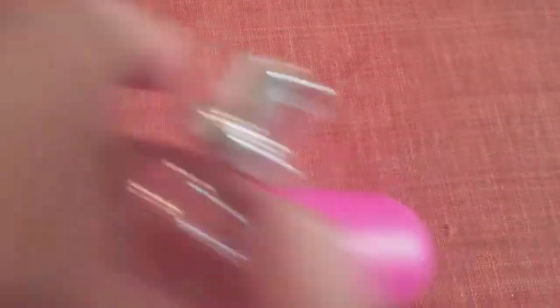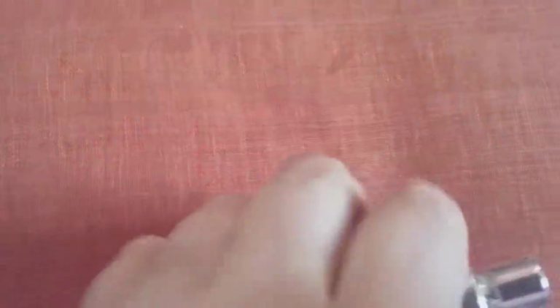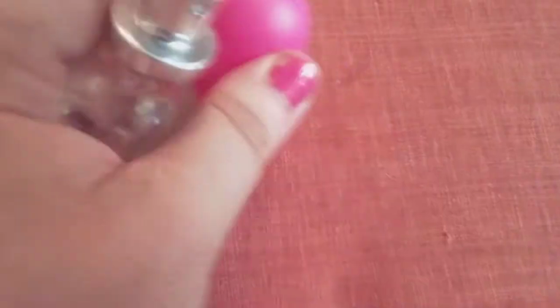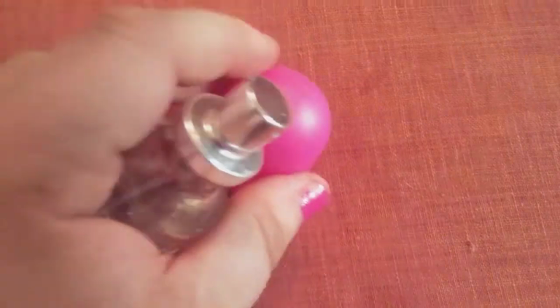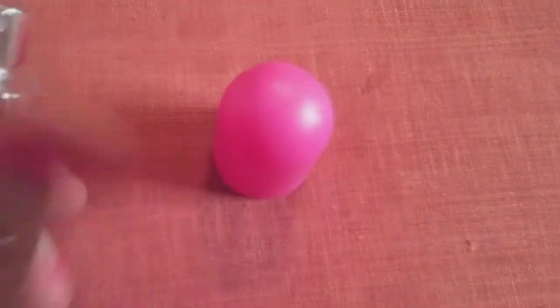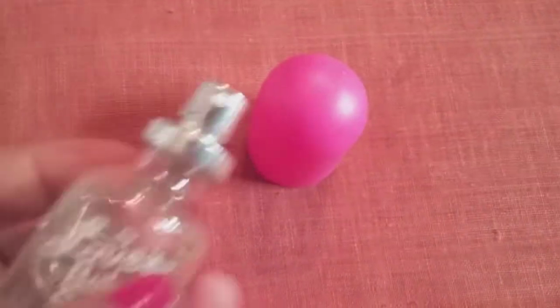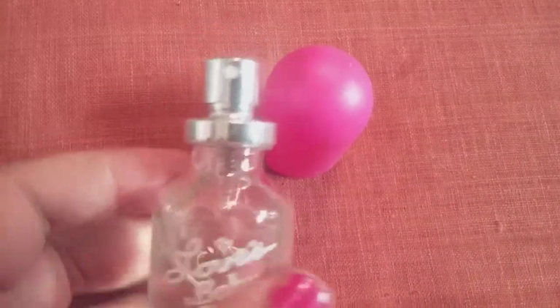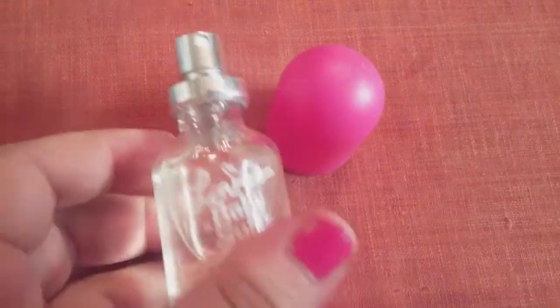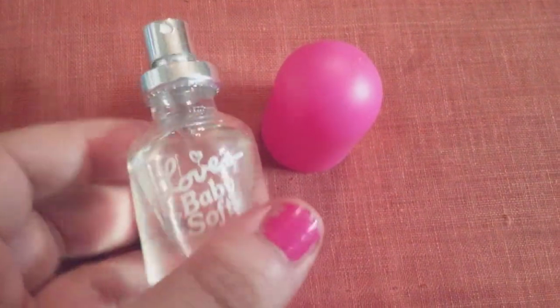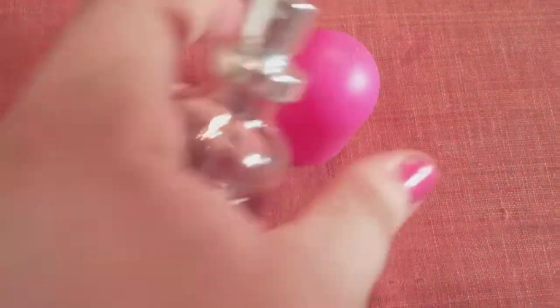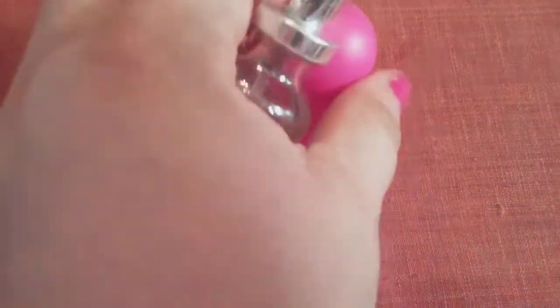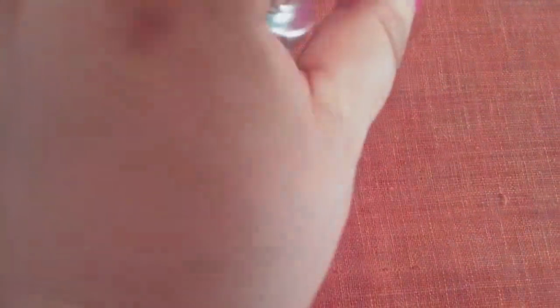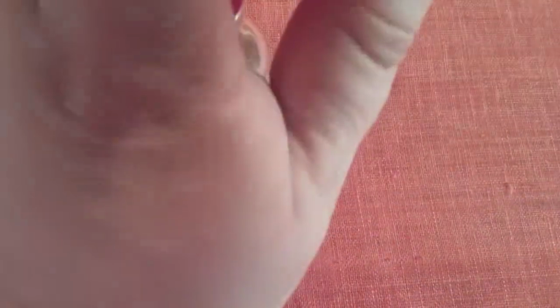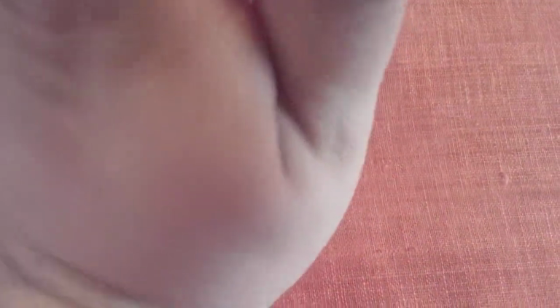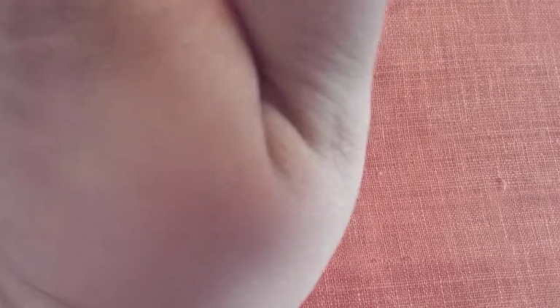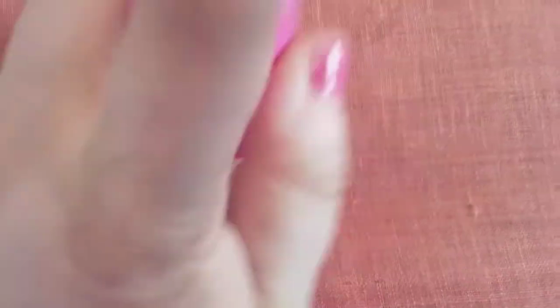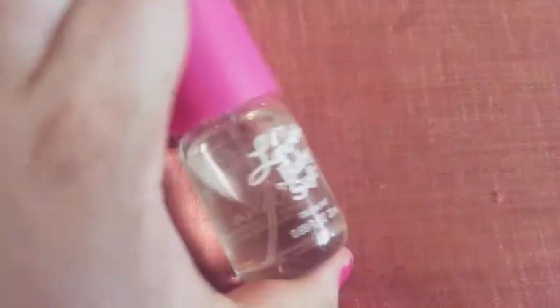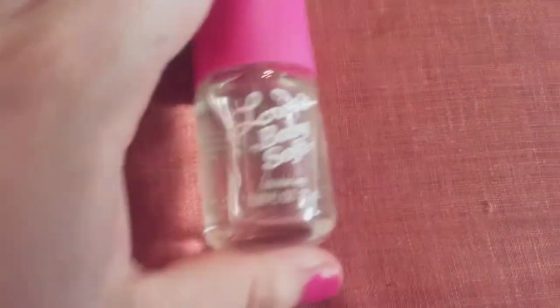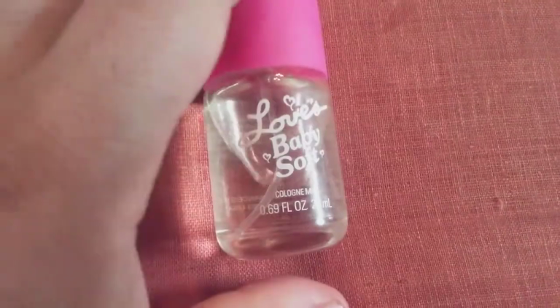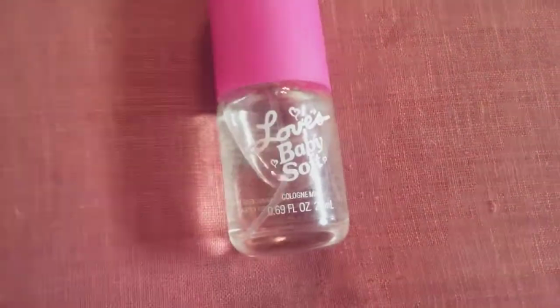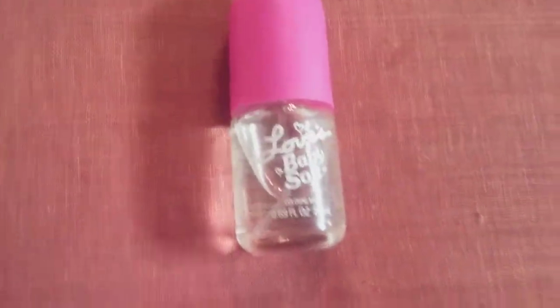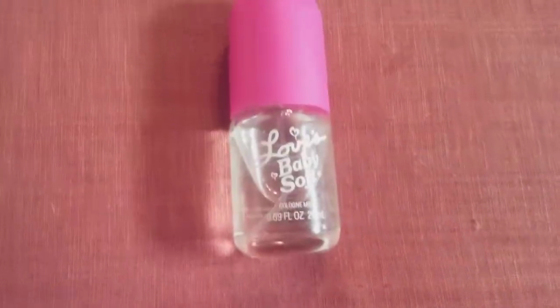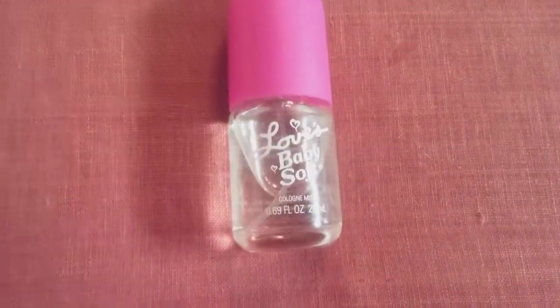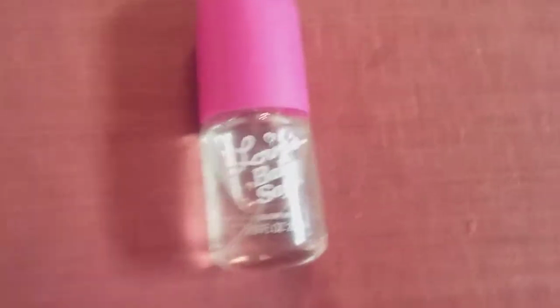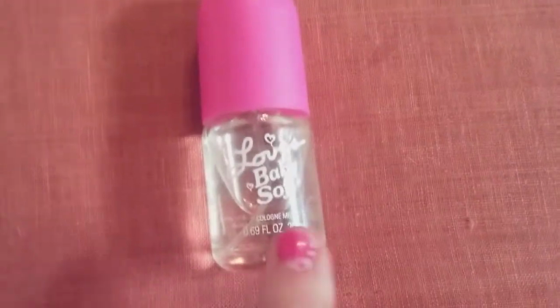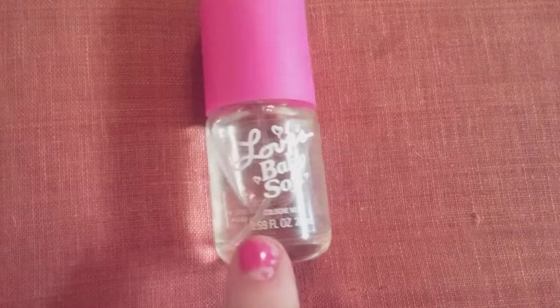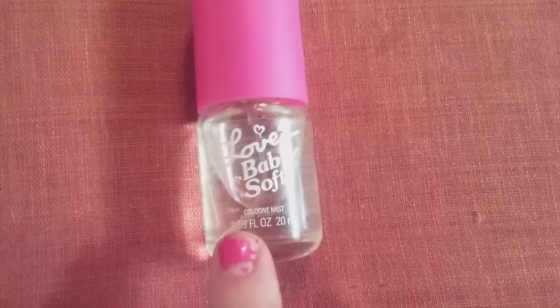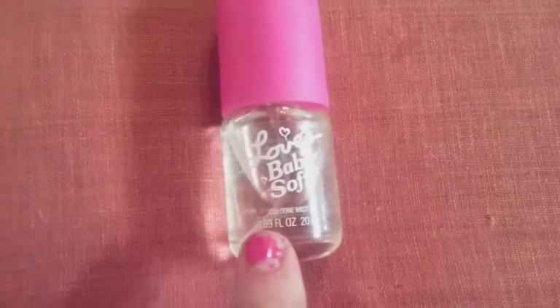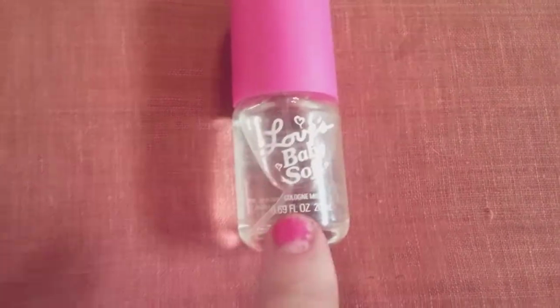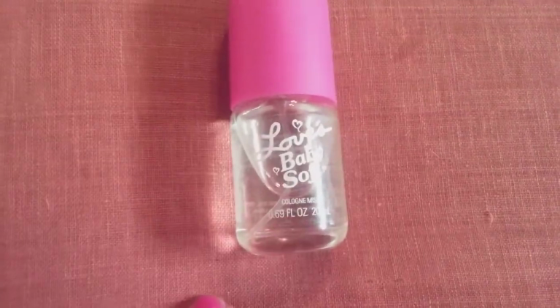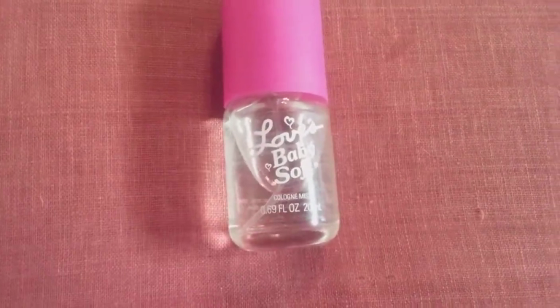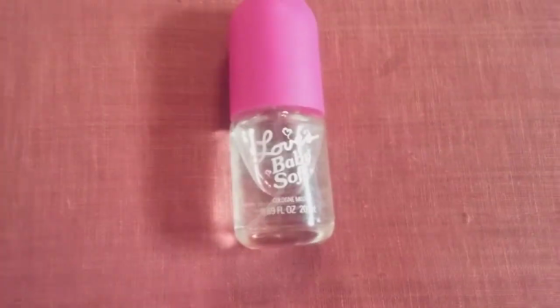Mine did come with a teddy bear, but if you got it by itself it is $17.75. I got this on clearance and it was only like $2.75 marked down. It did come with a little pink teddy bear.